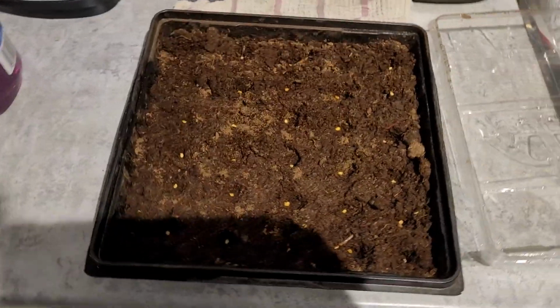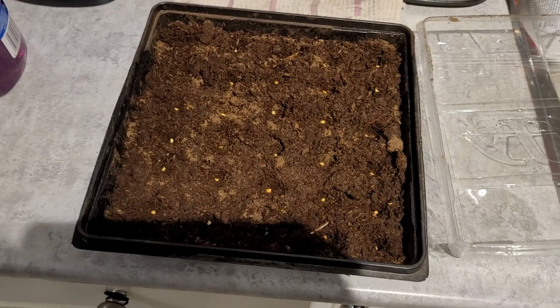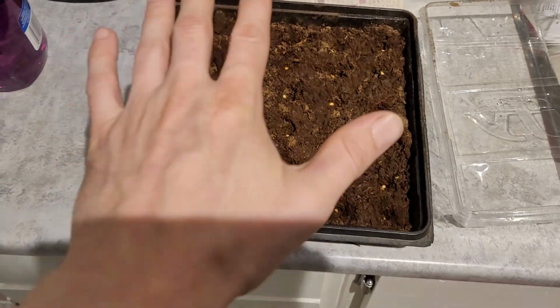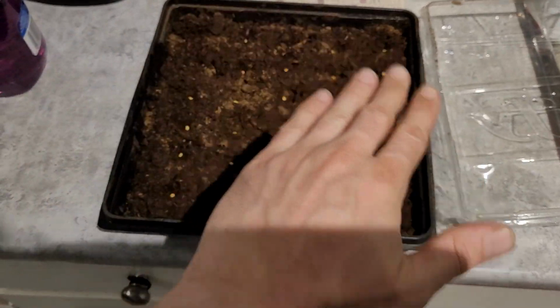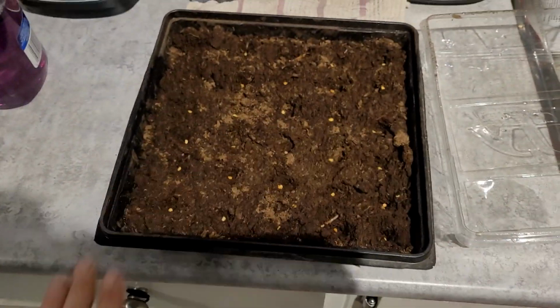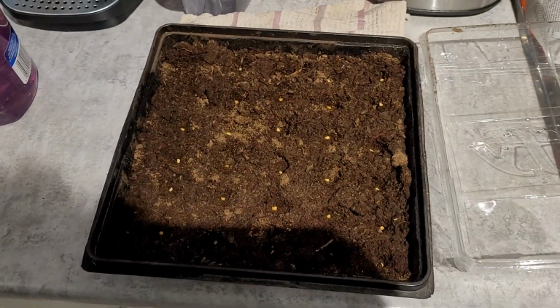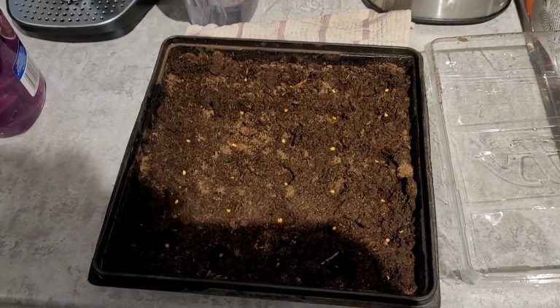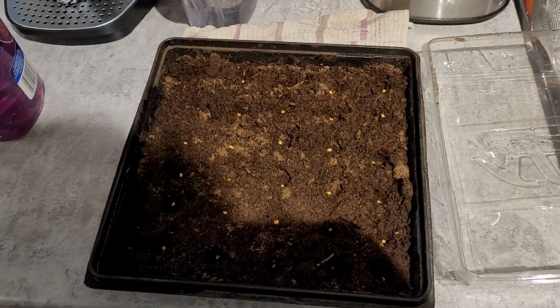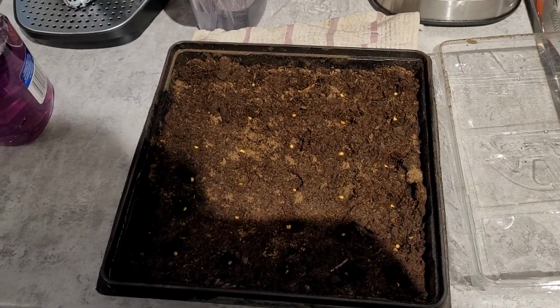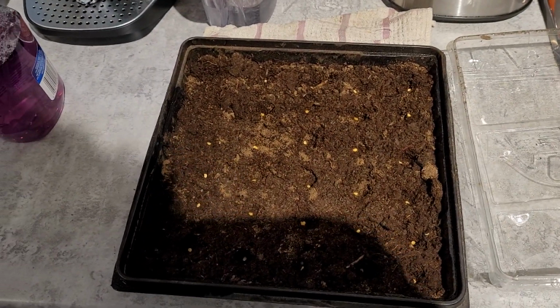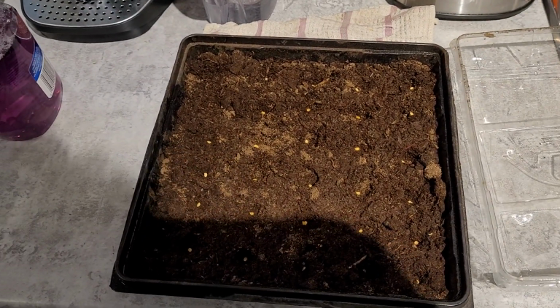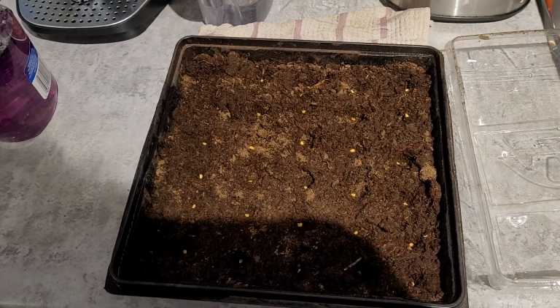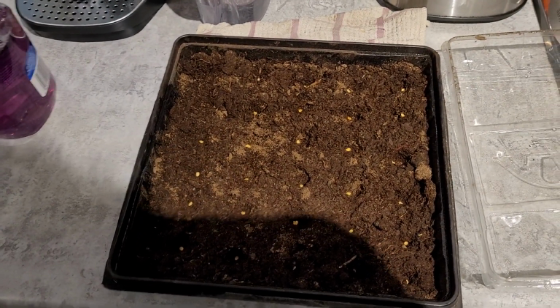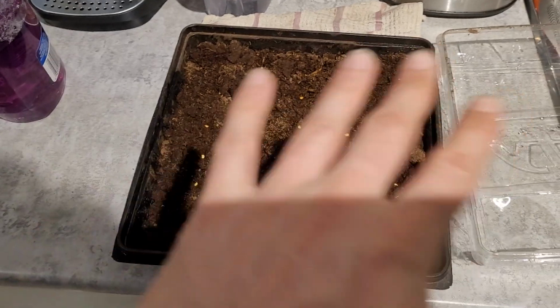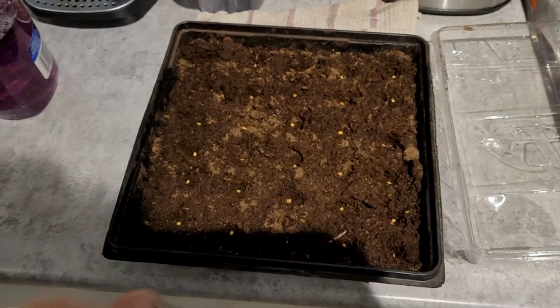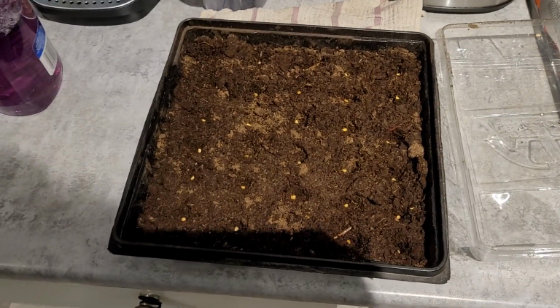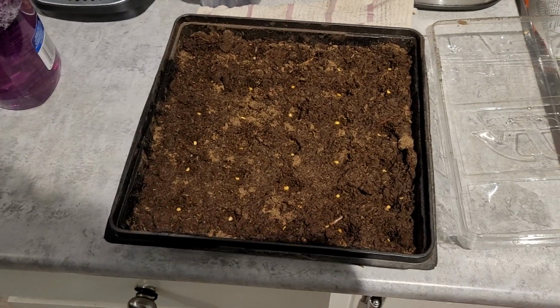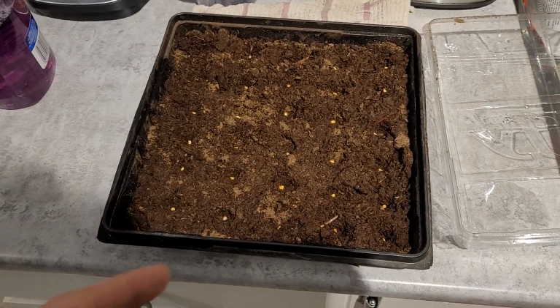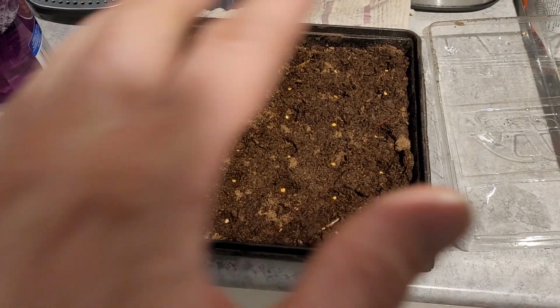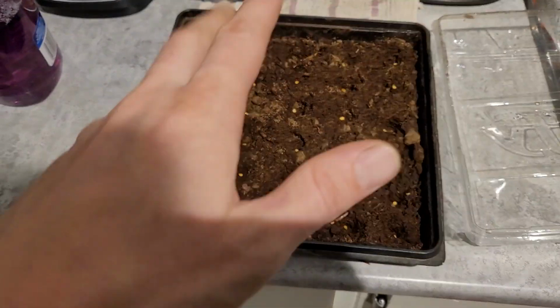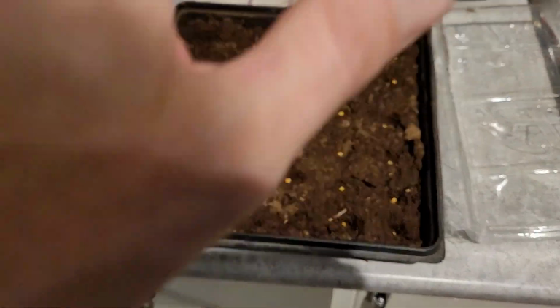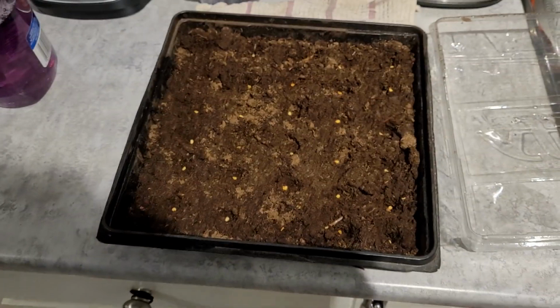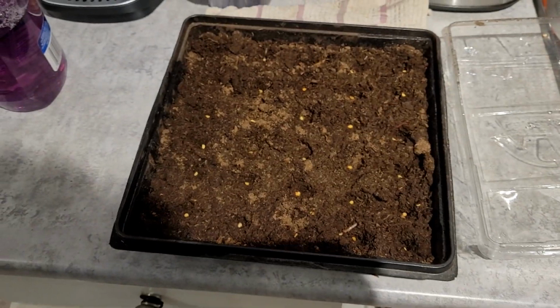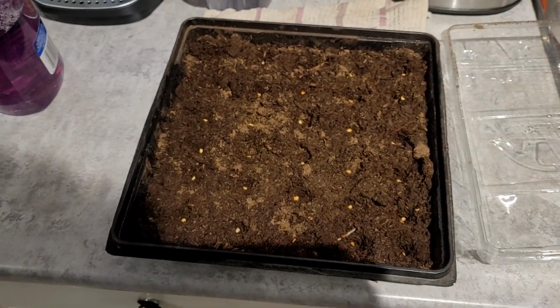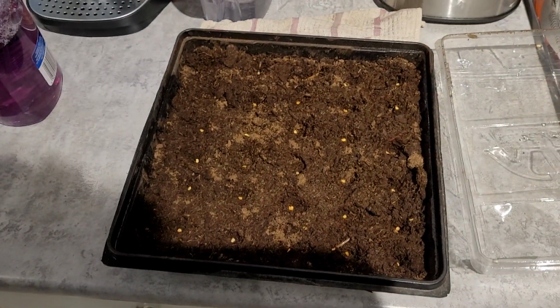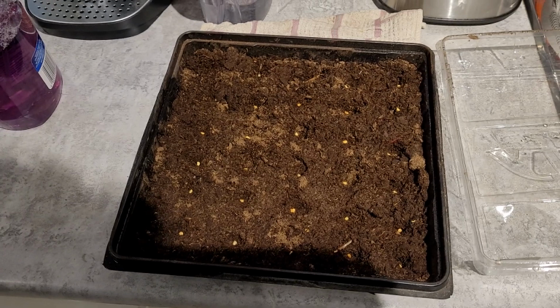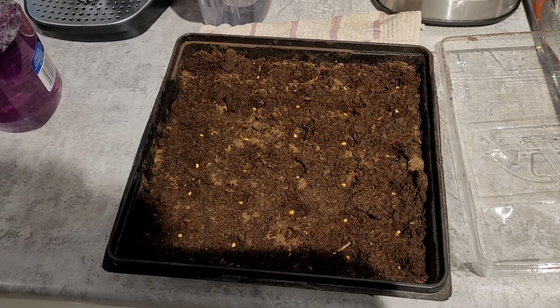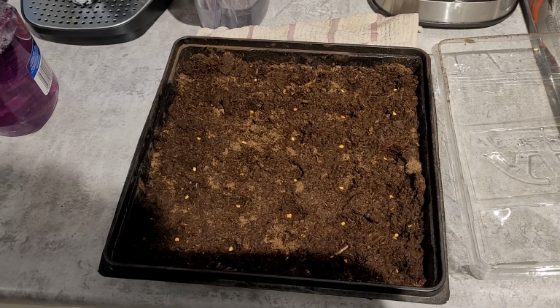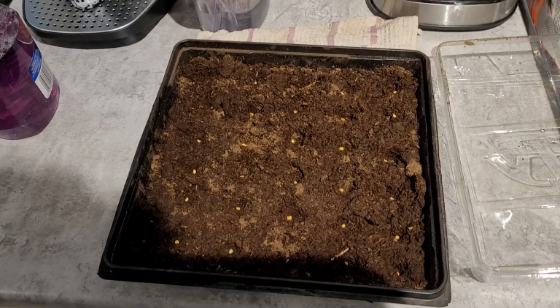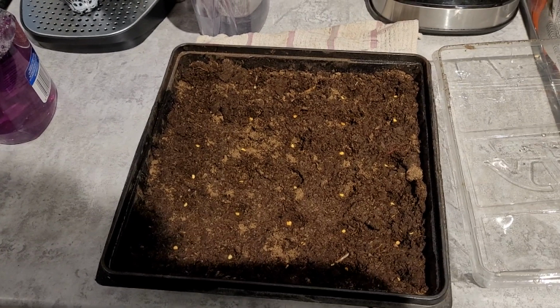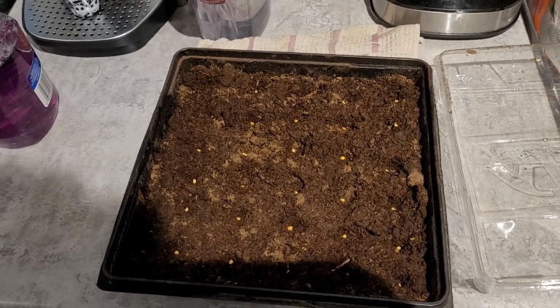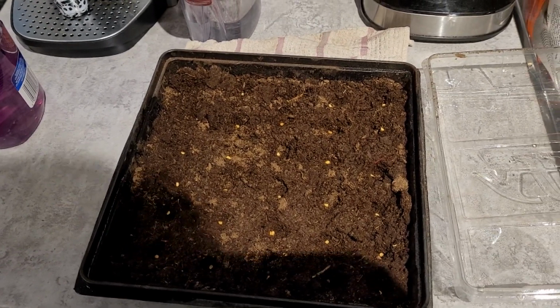It is done guys. Now we just cover this all up. In a future video, hopefully we'll have a bunch of these sprouted, and then it just goes from there — transplant, pick peppers, eat peppers, make sauce, enjoy life. Take care guys, love you.